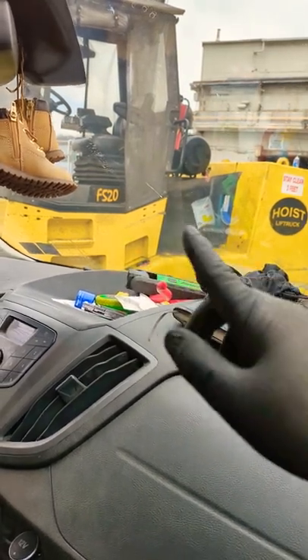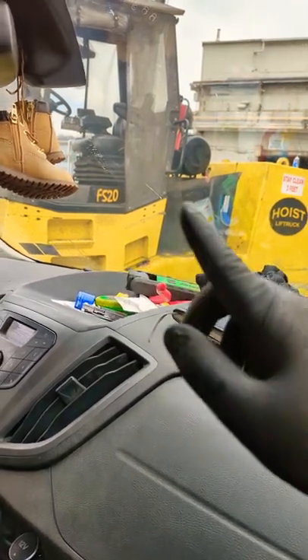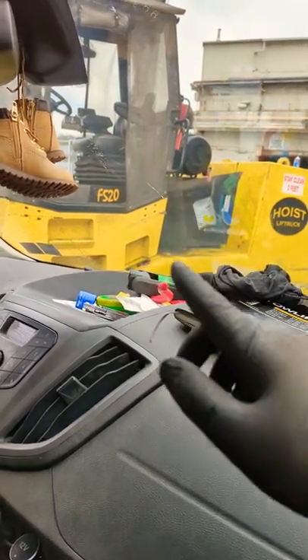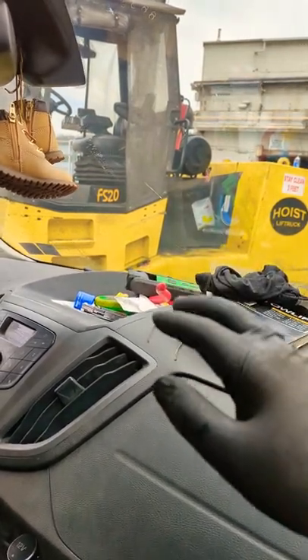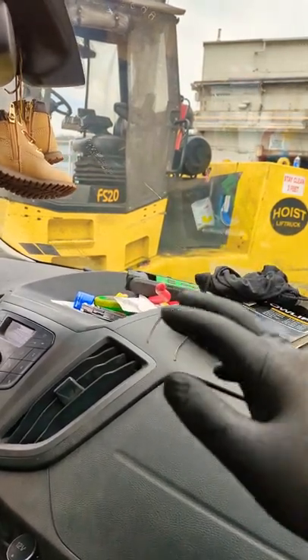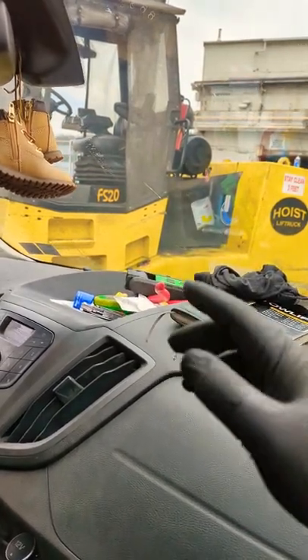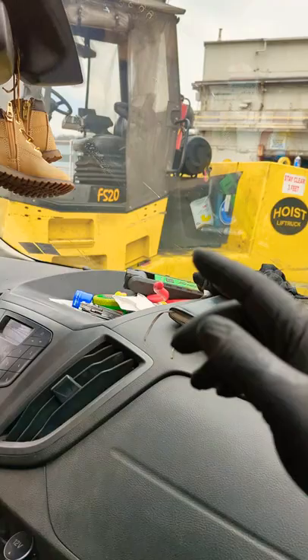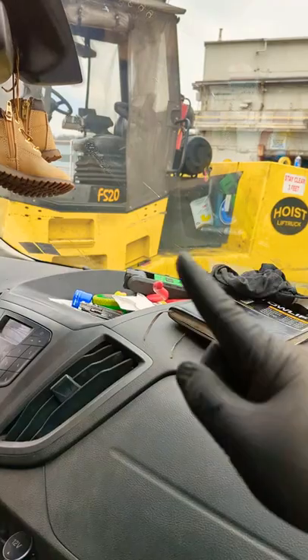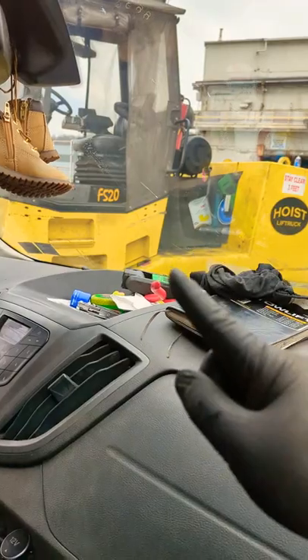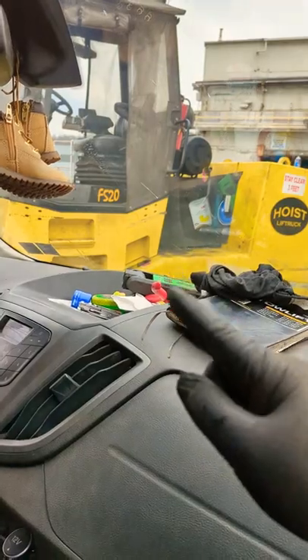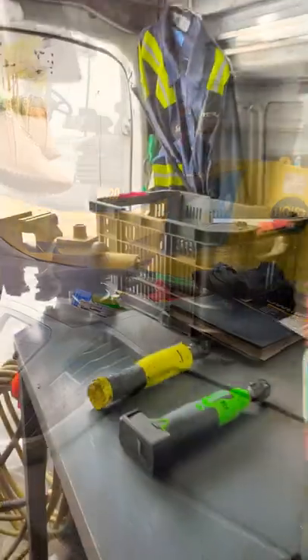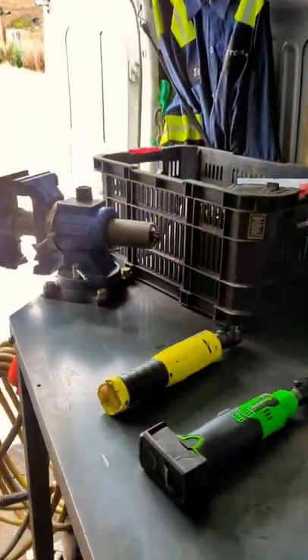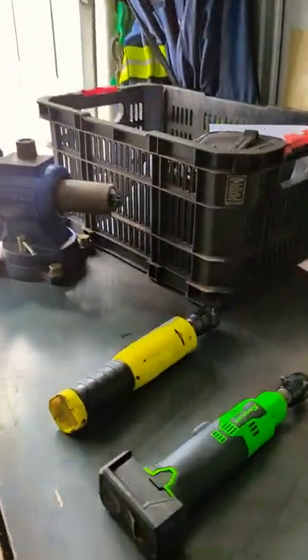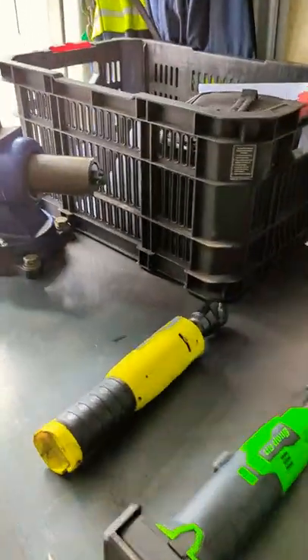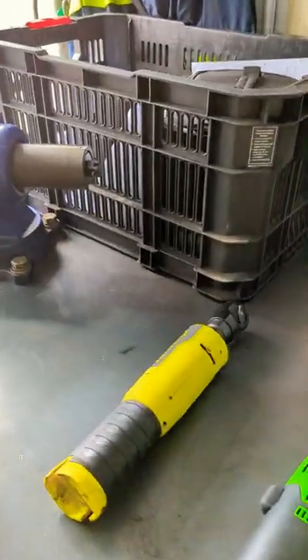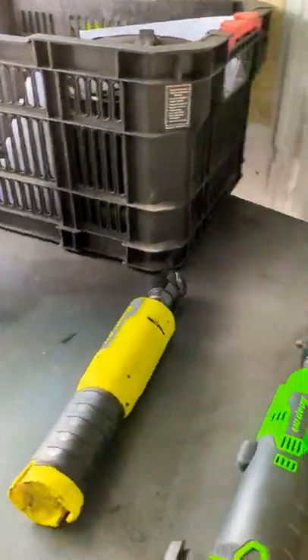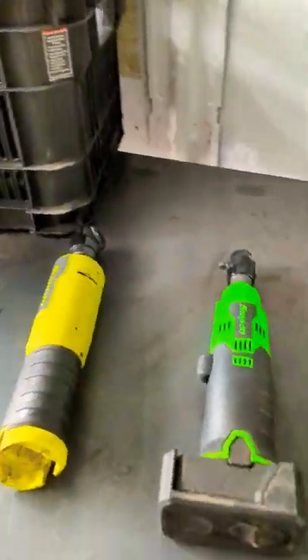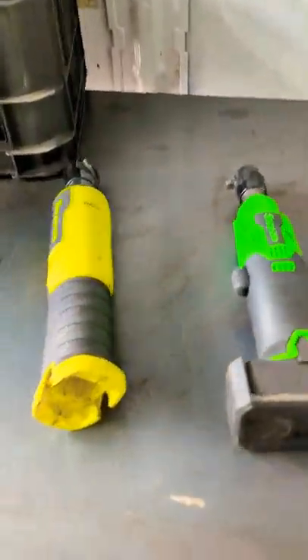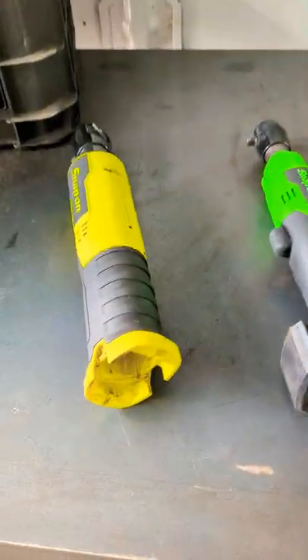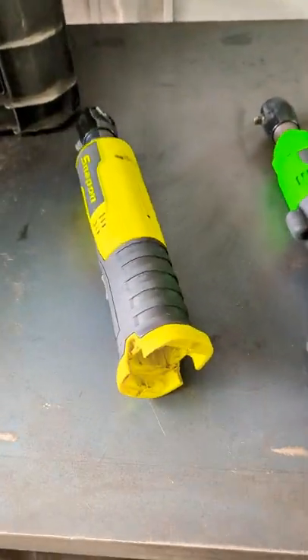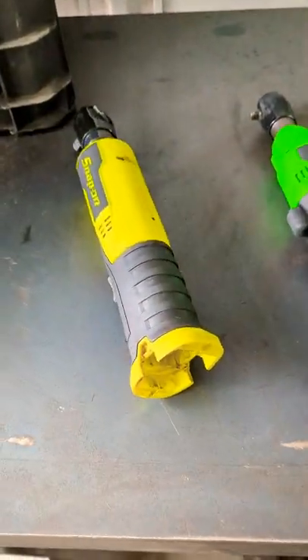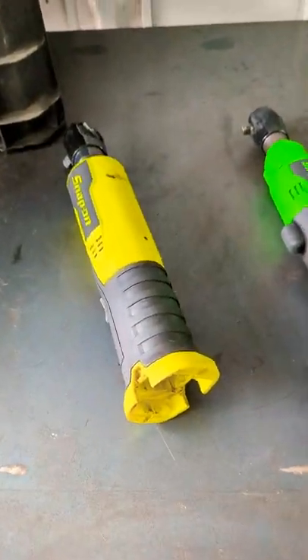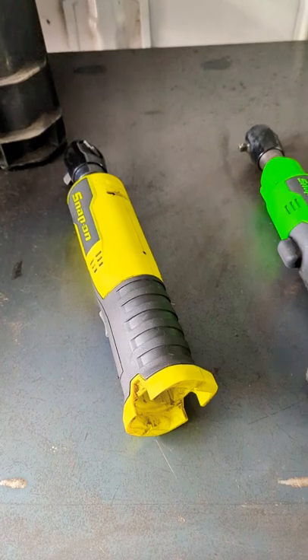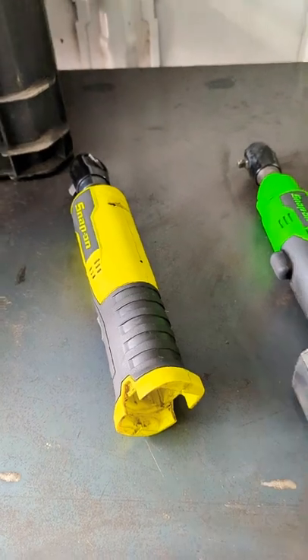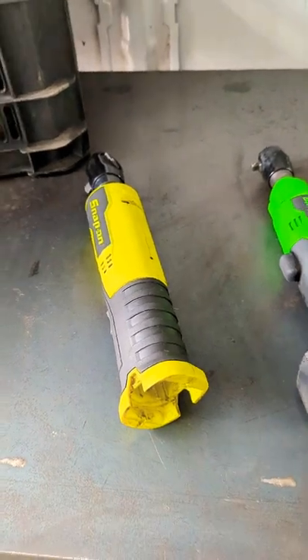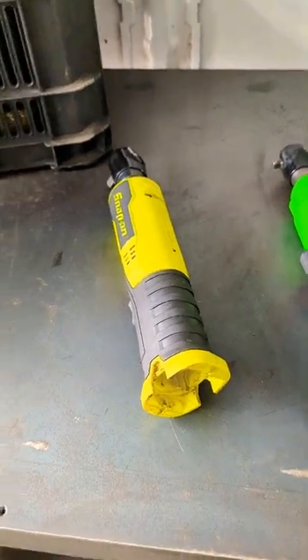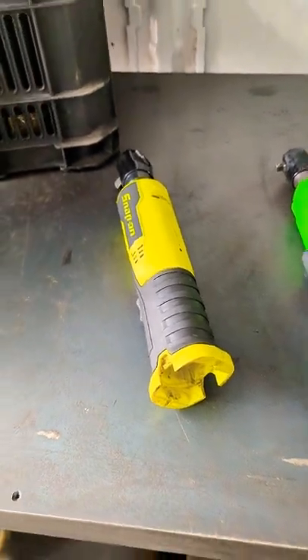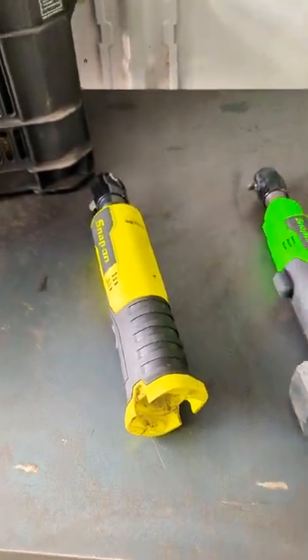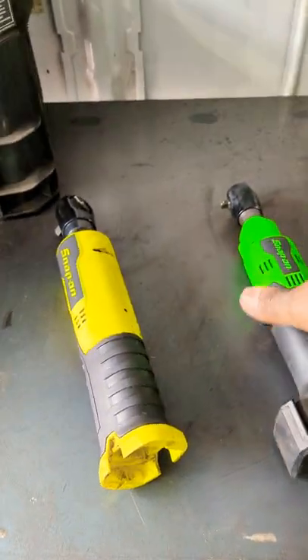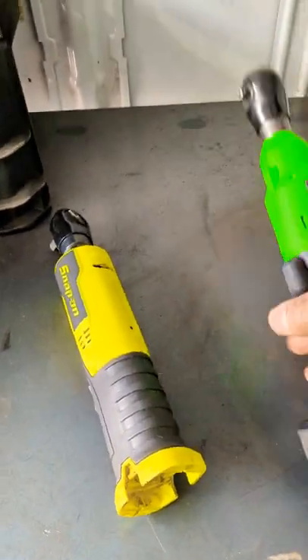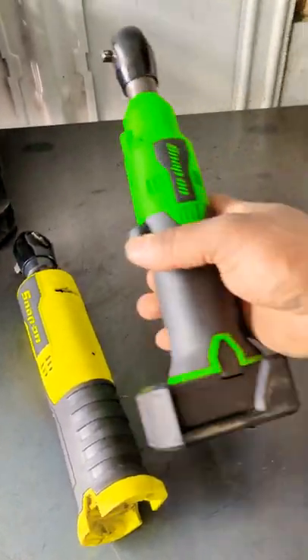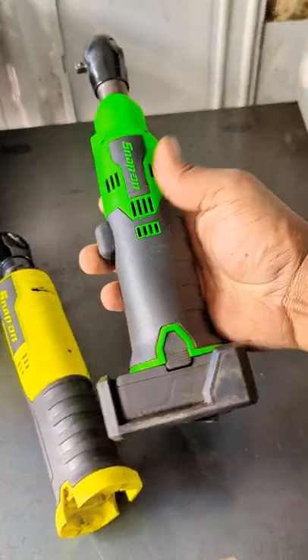But we ran into our first casualty. What happened was this thing filled in all the water that I used to clean out that radiator. Let's have a look here.